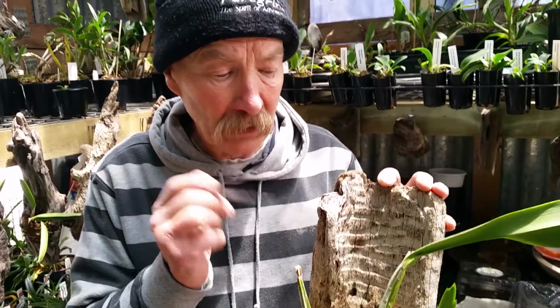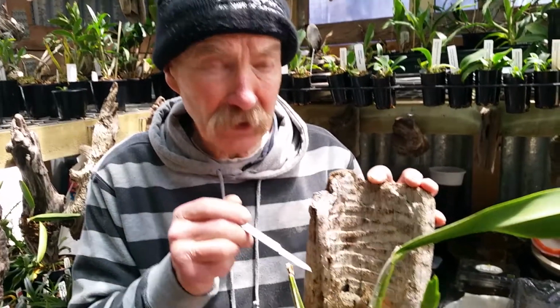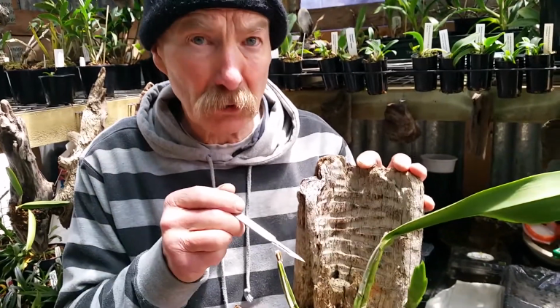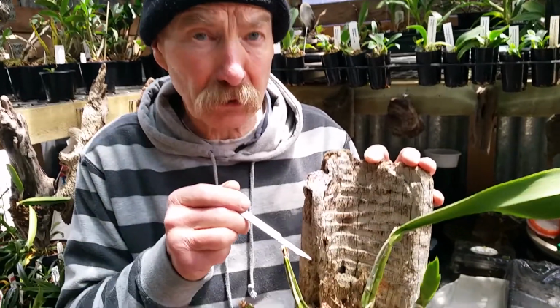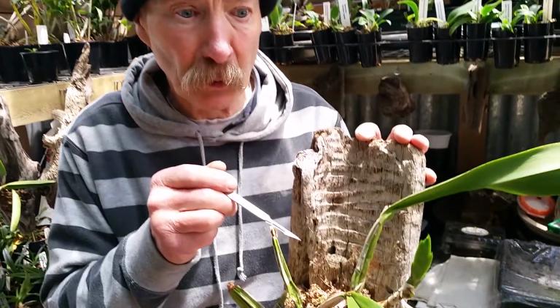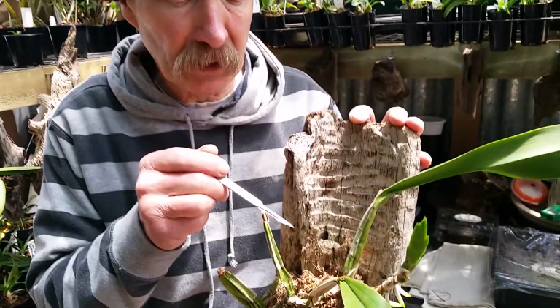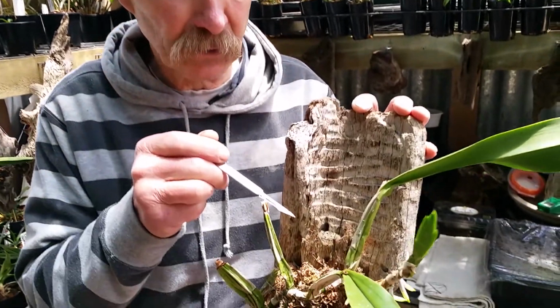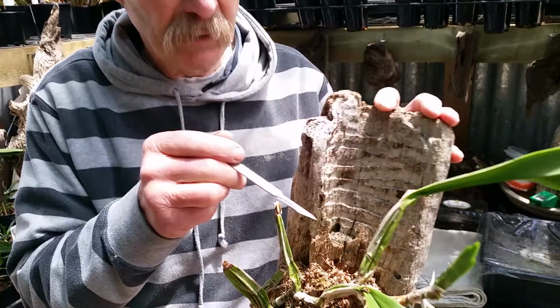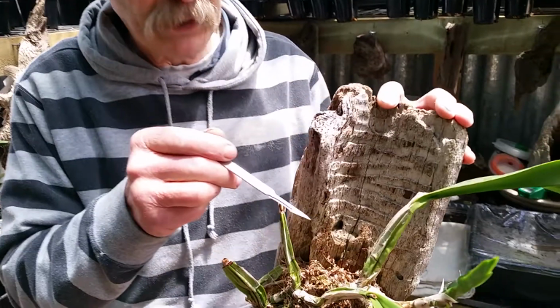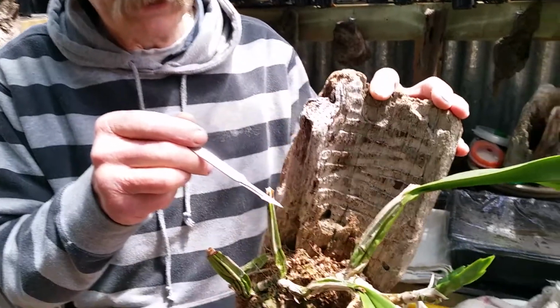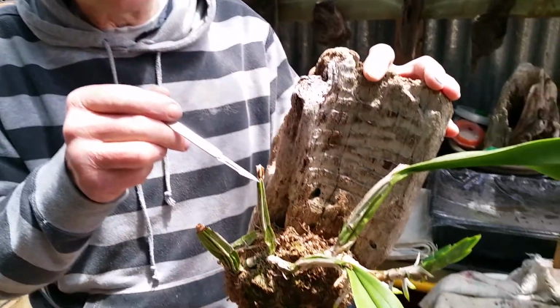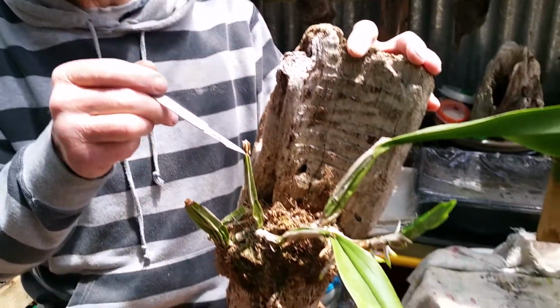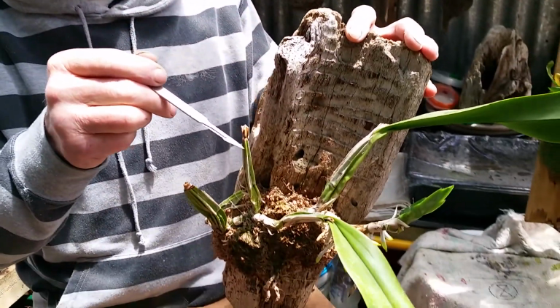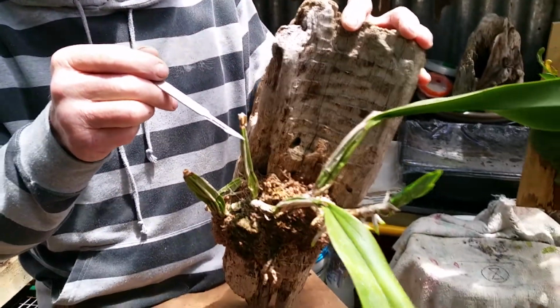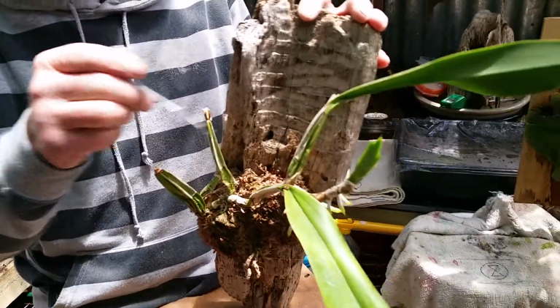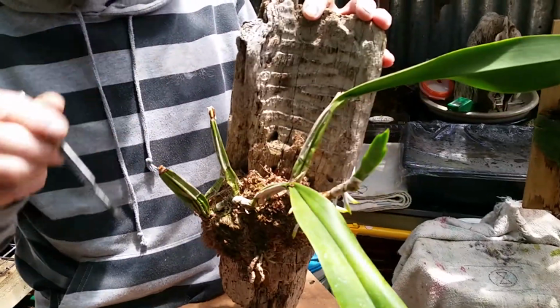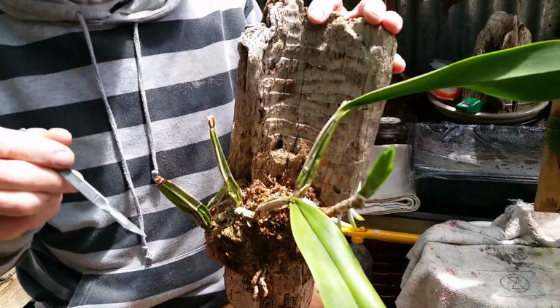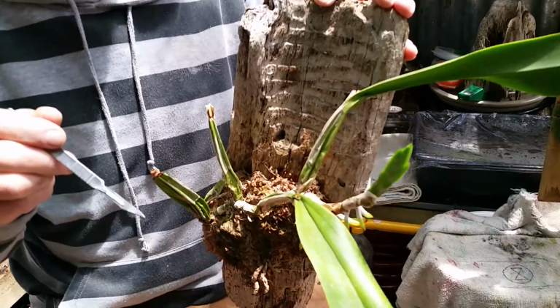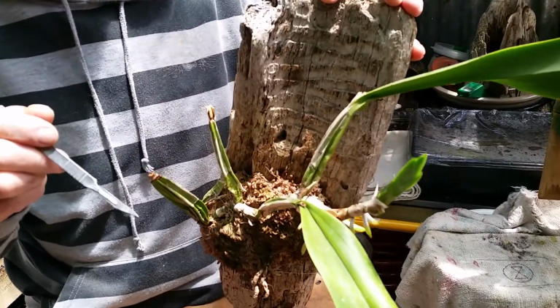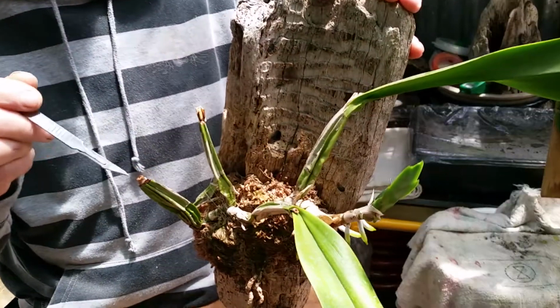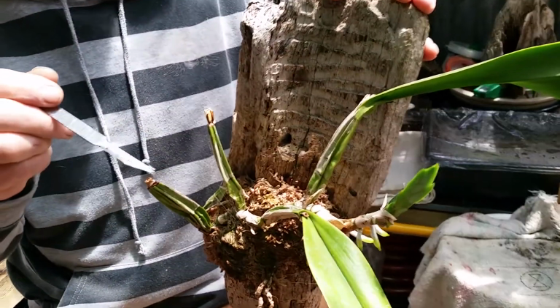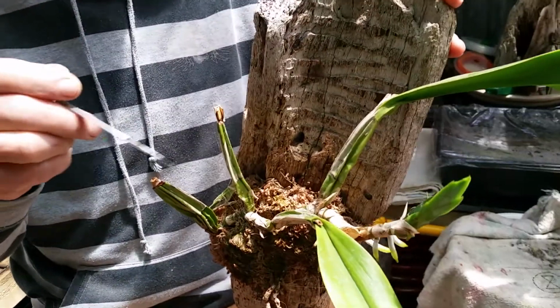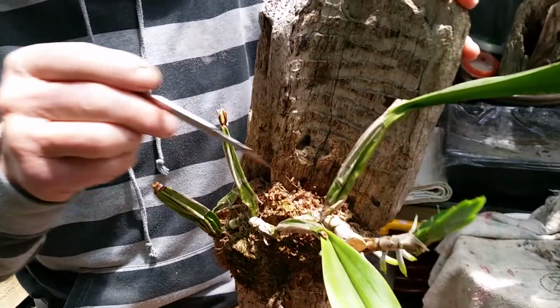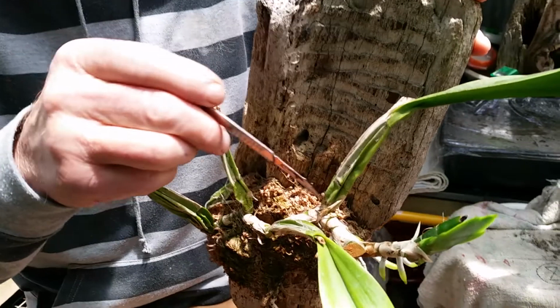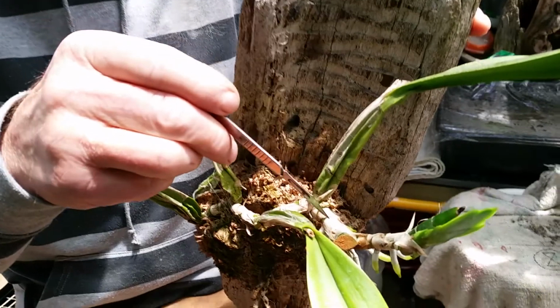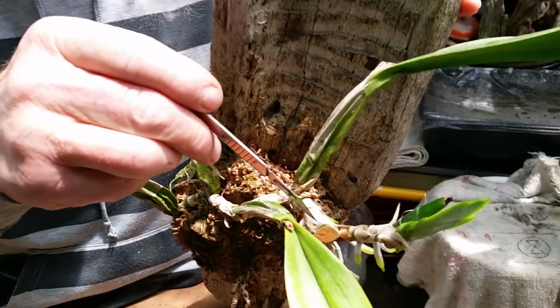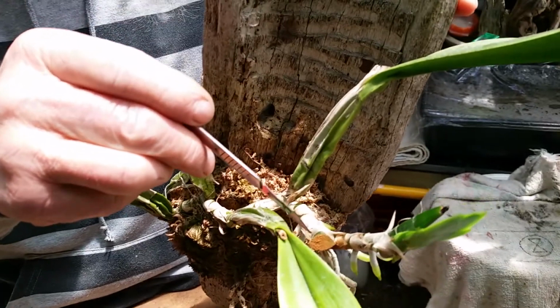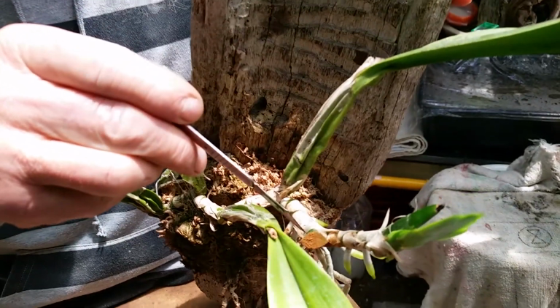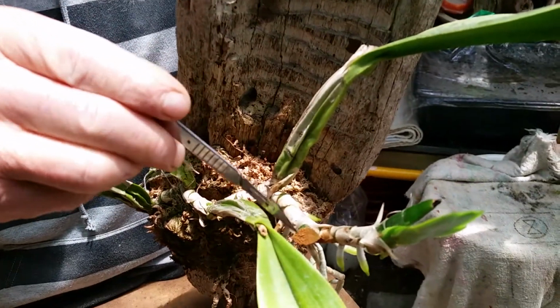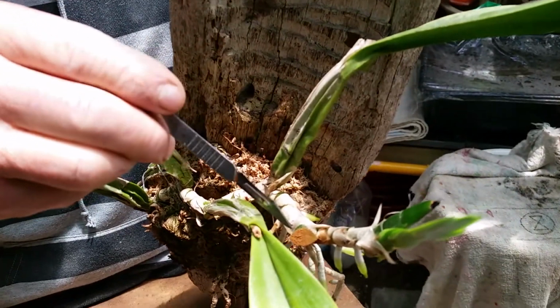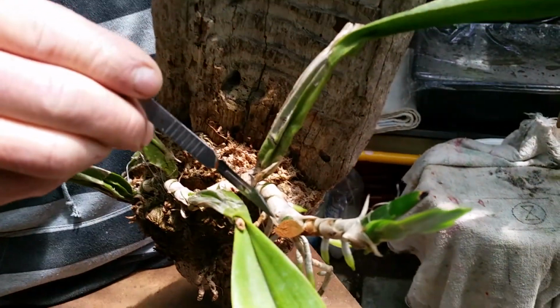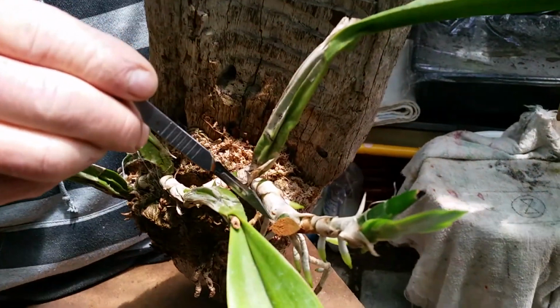Having a closer look this morning at this big Lelia Anseps, I found something that I wasn't very happy with, so I had to perform surgery.